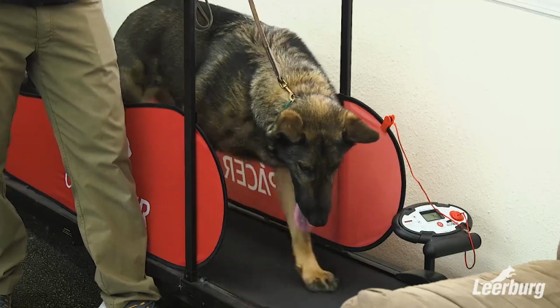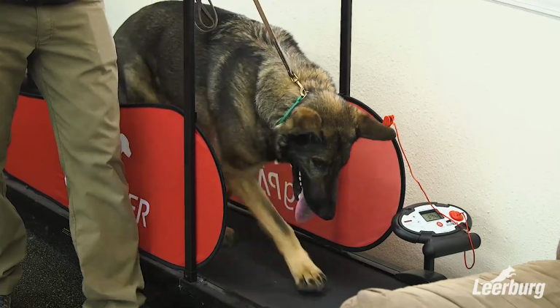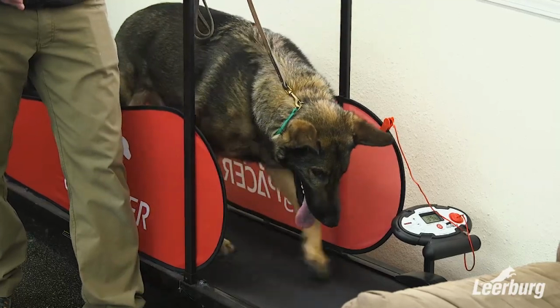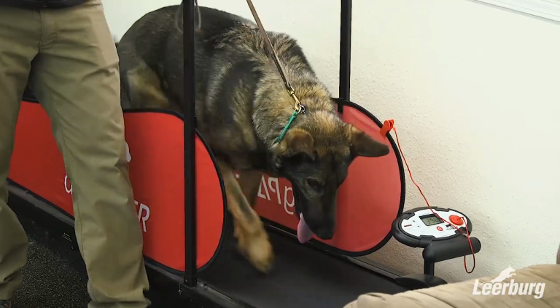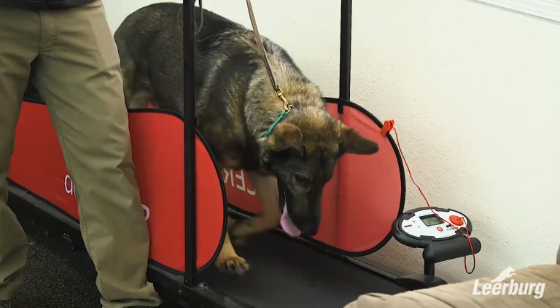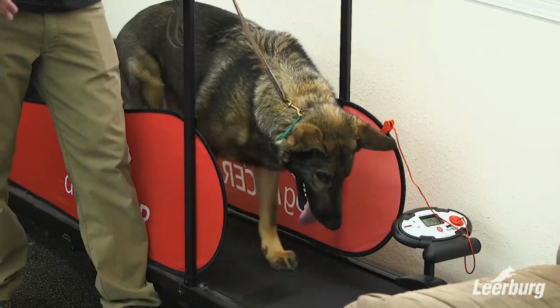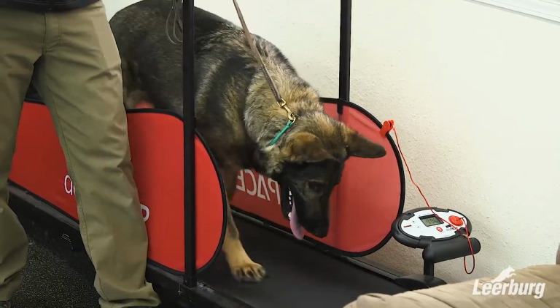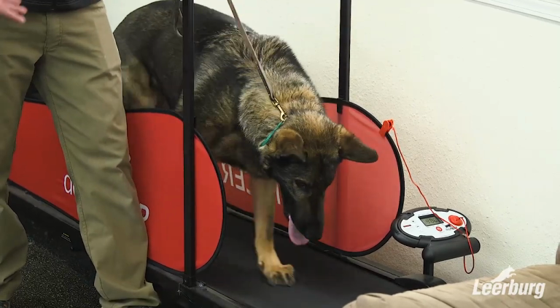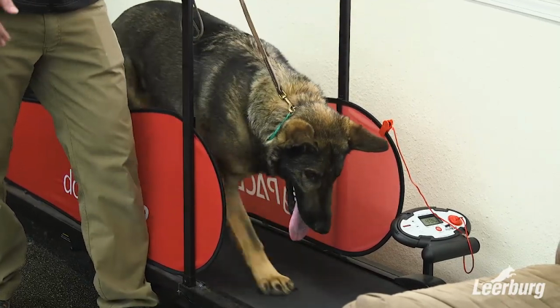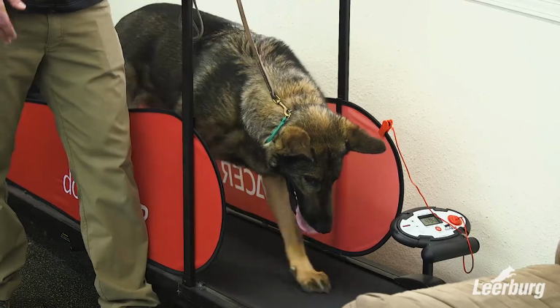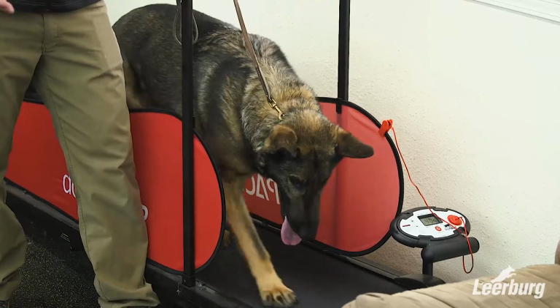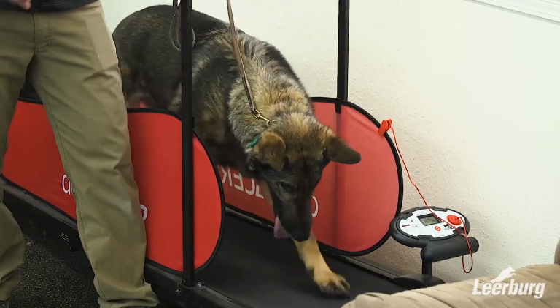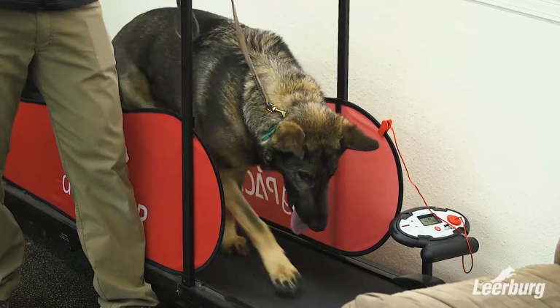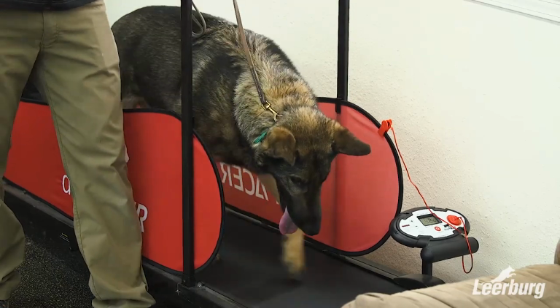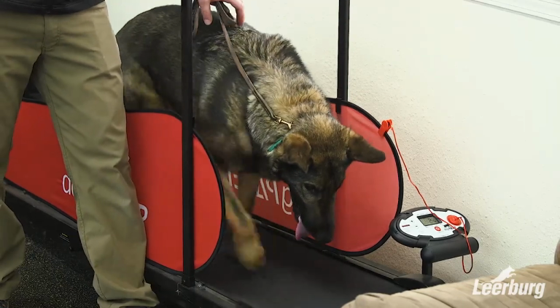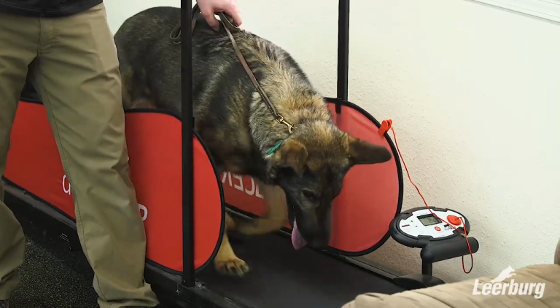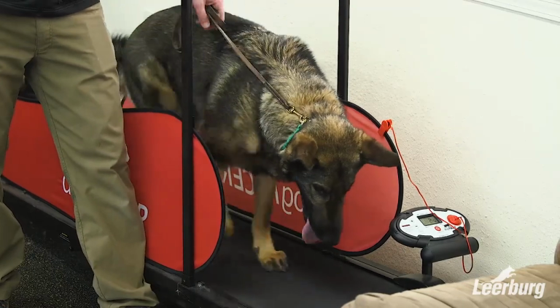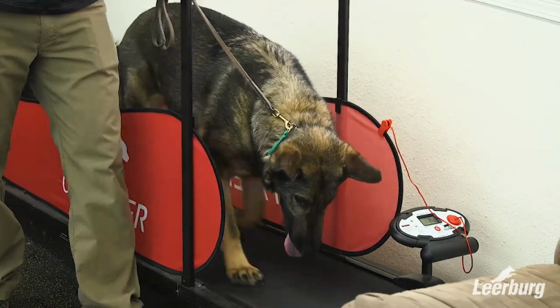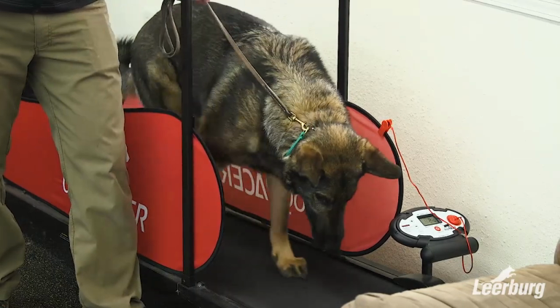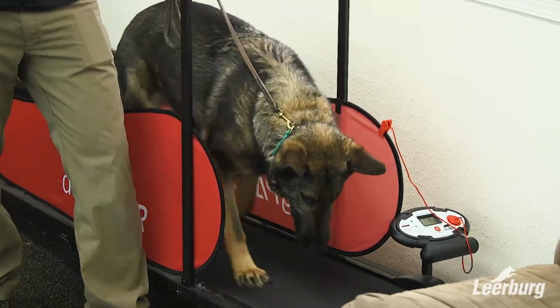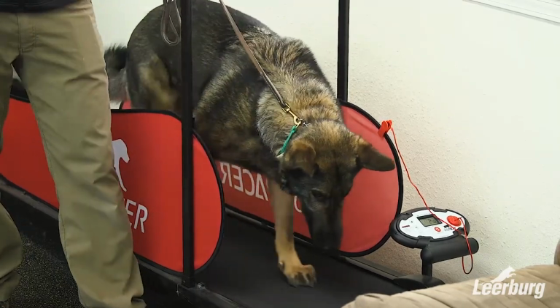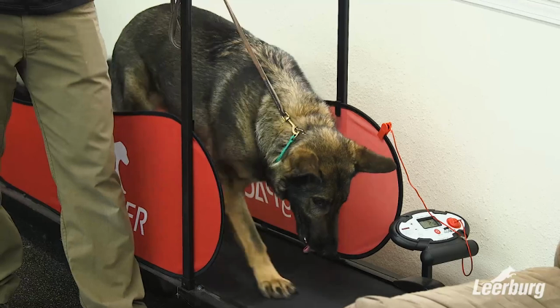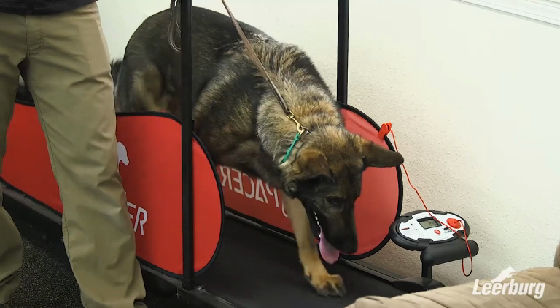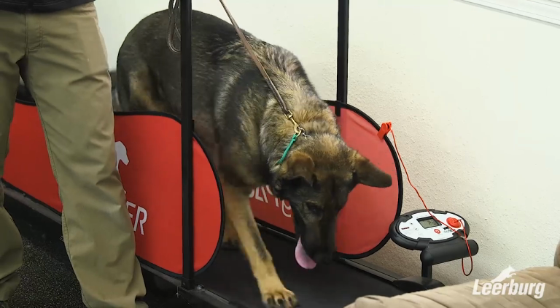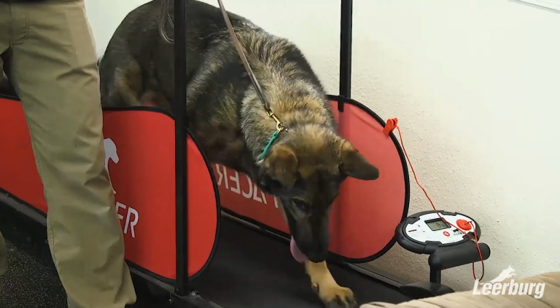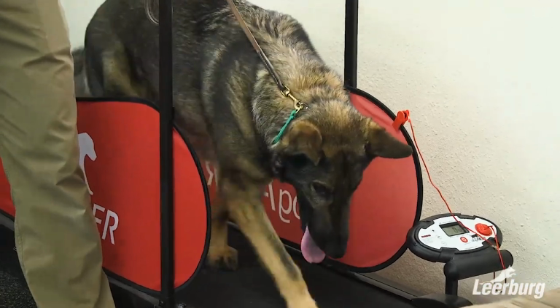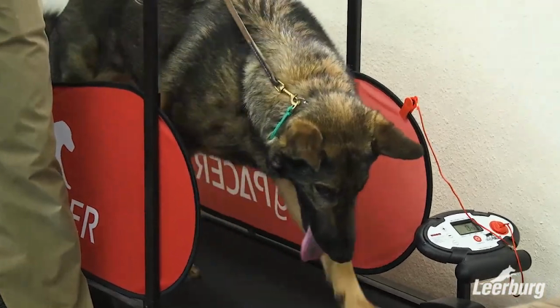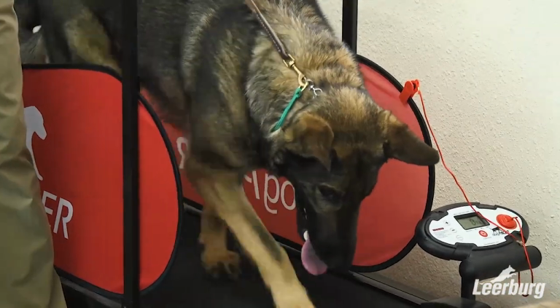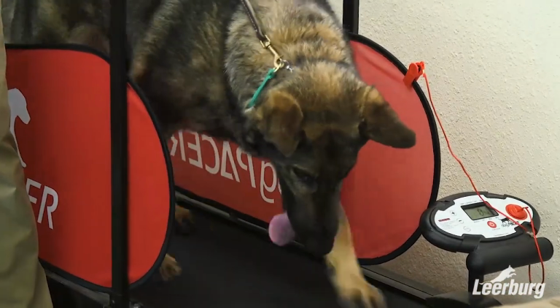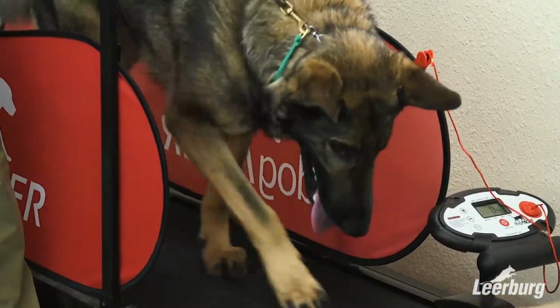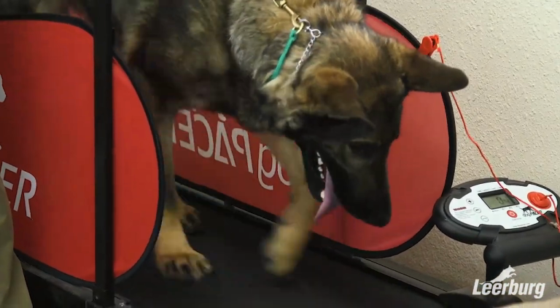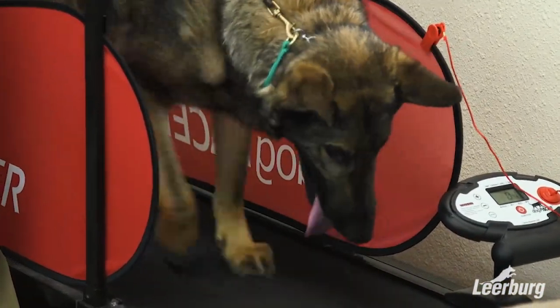For the first session I leave it at this slower but comfortable rate for a few minutes and then I end the session. We end on a good note — I don't want to push him too far too fast — so we keep it short, simple, and we end it.